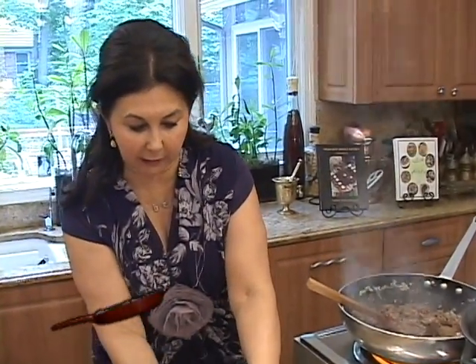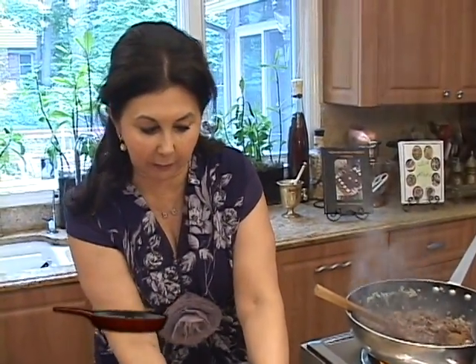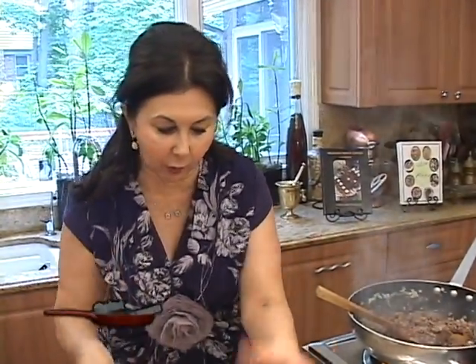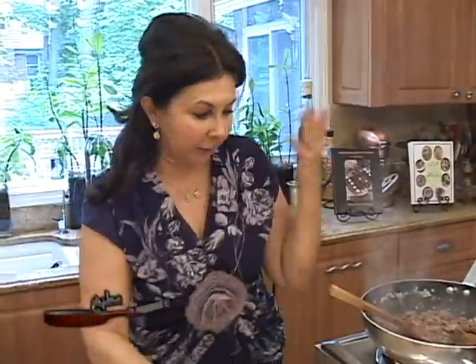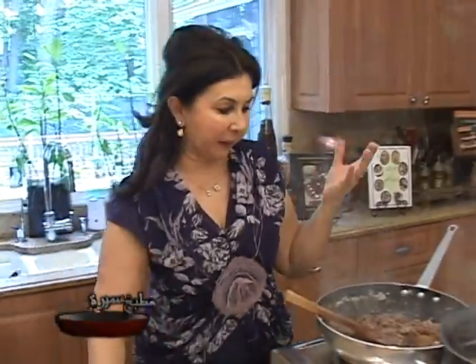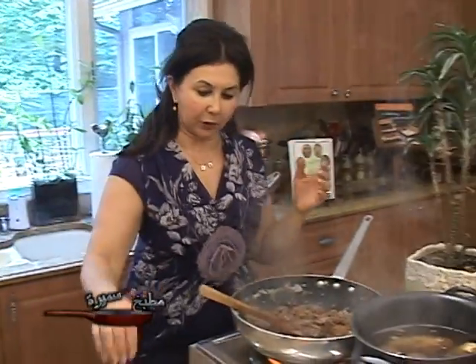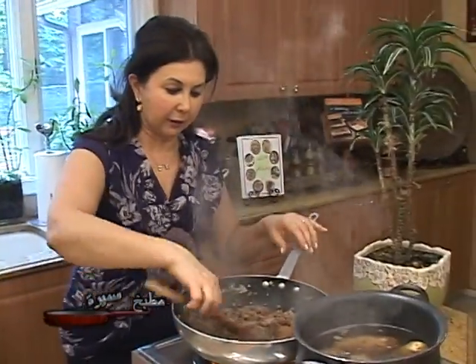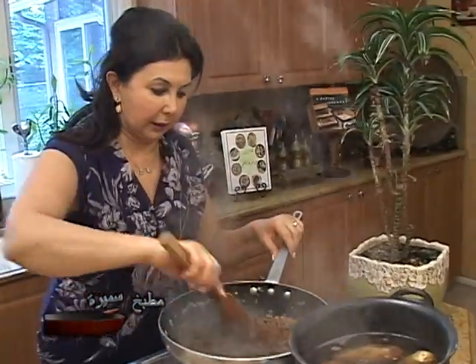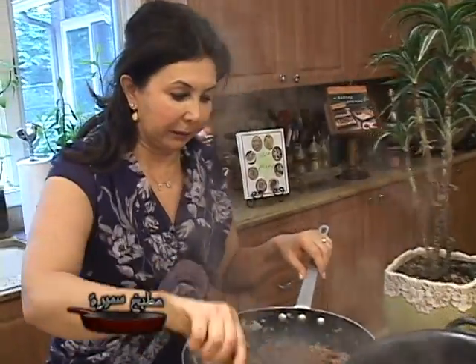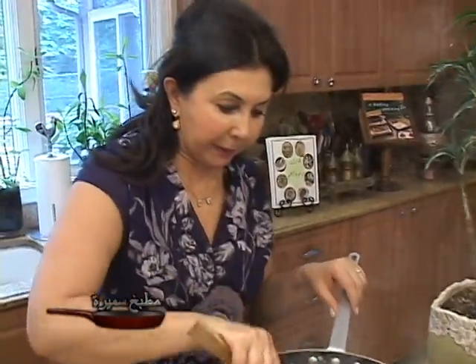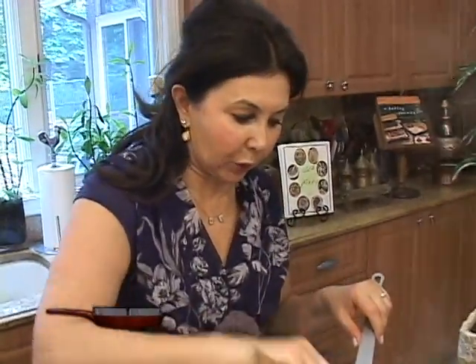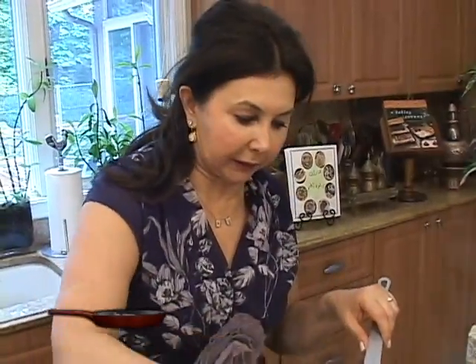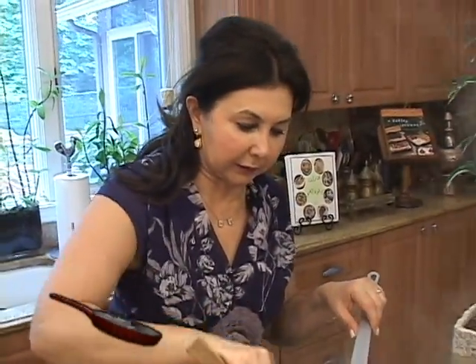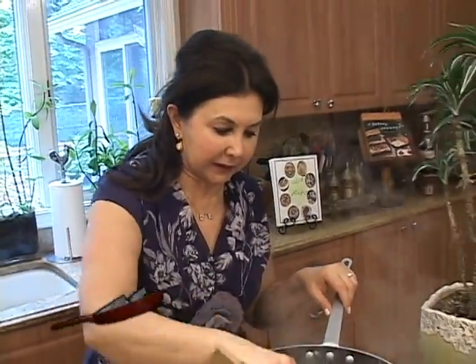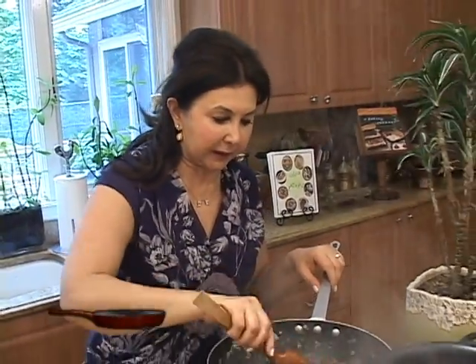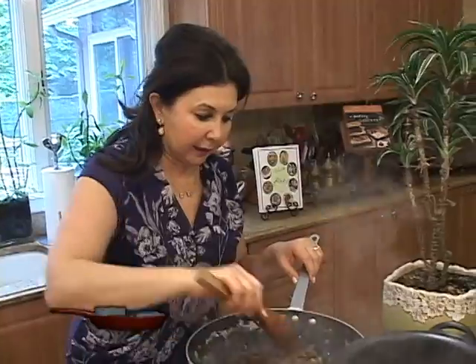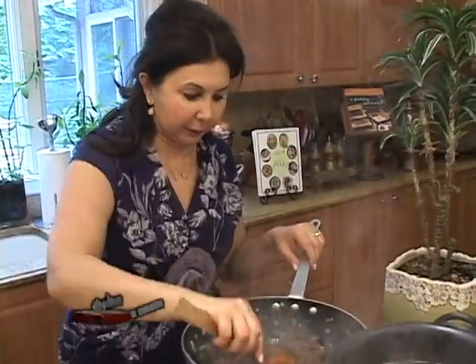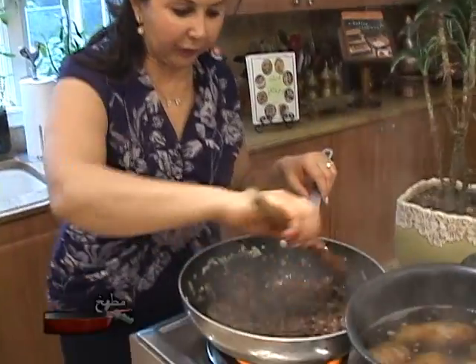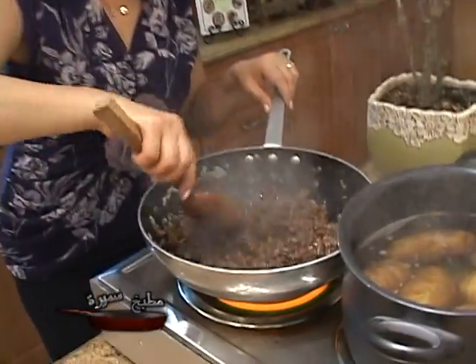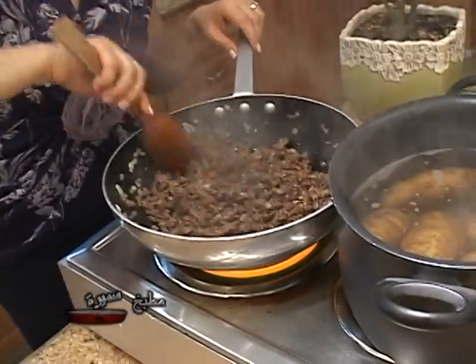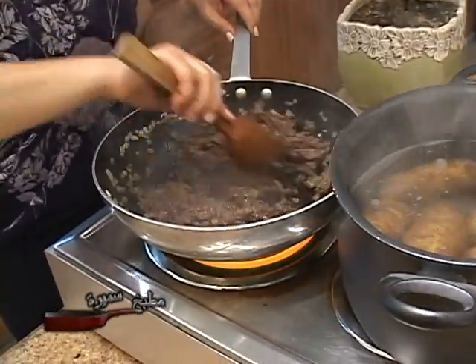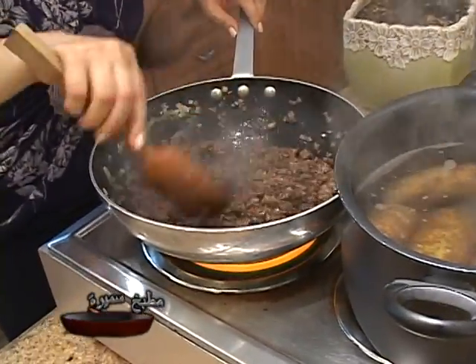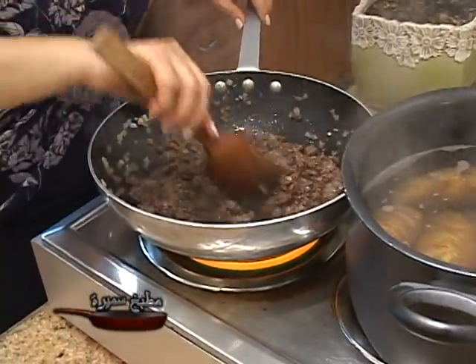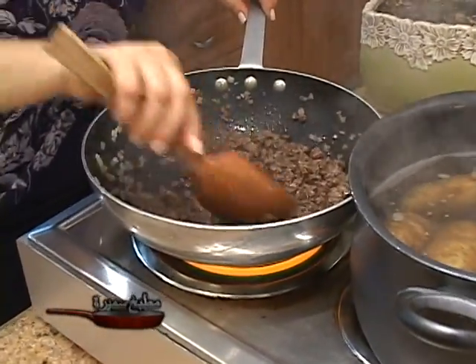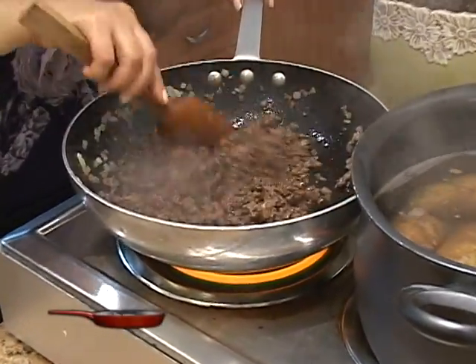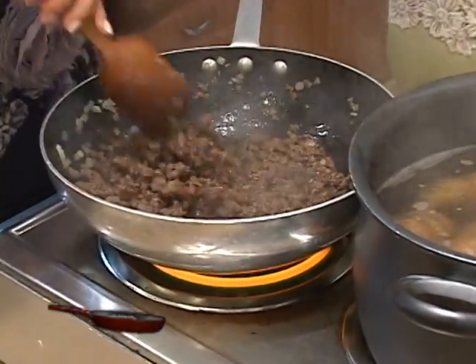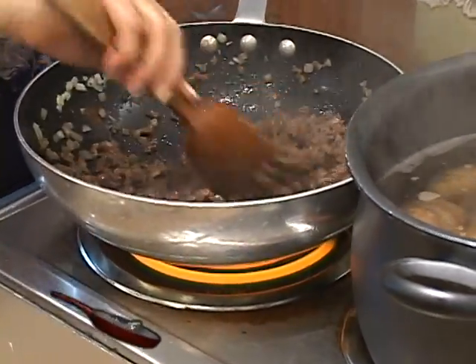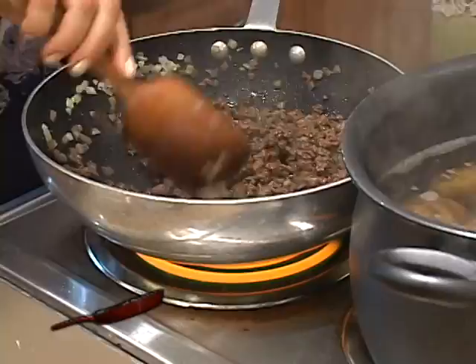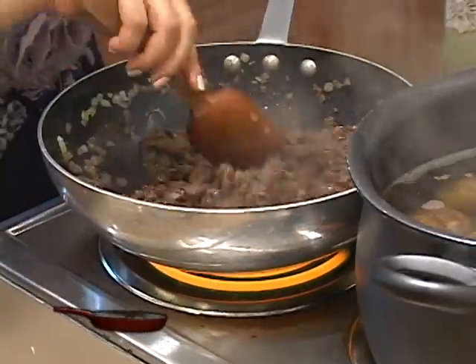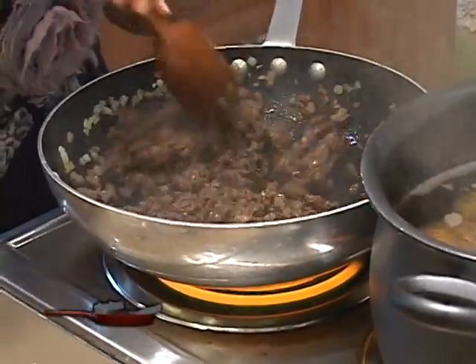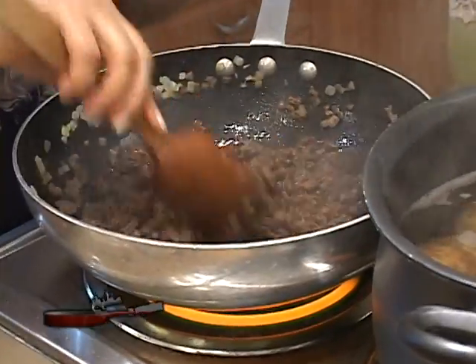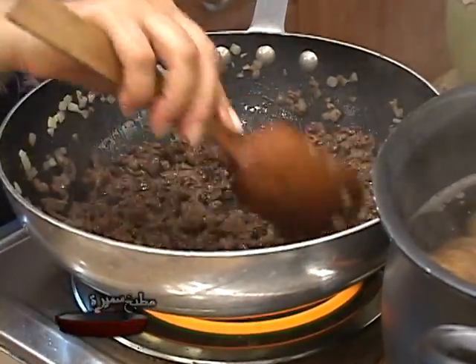And about one to two teaspoons of mixed spices — bahara. It's a blend of many spices together: black pepper, cumin, cardamom, cinnamon. It's a beautiful blend. I have a recipe and many other recipes for these mixed spices in my cookbook.